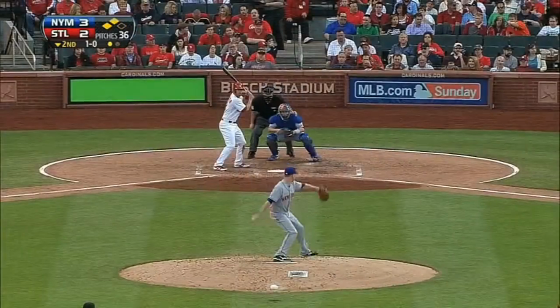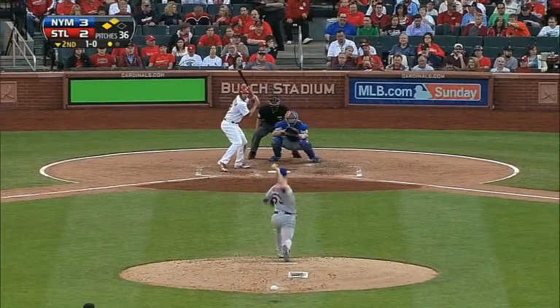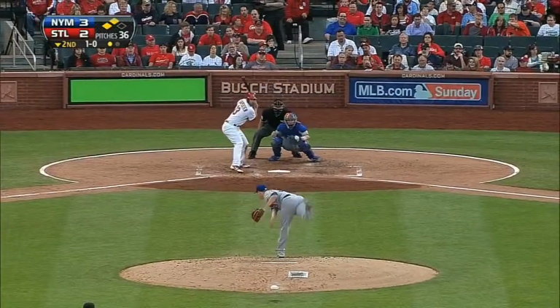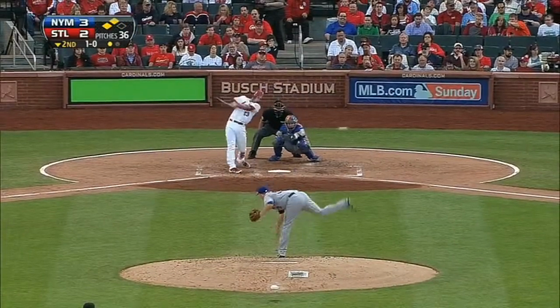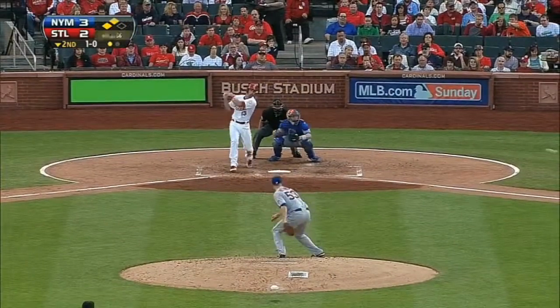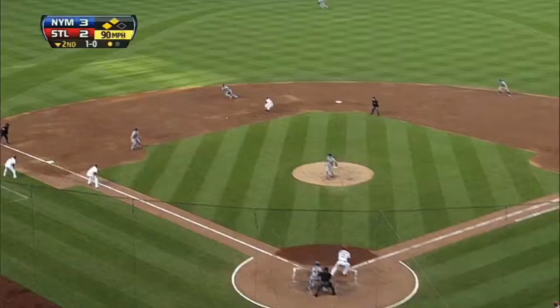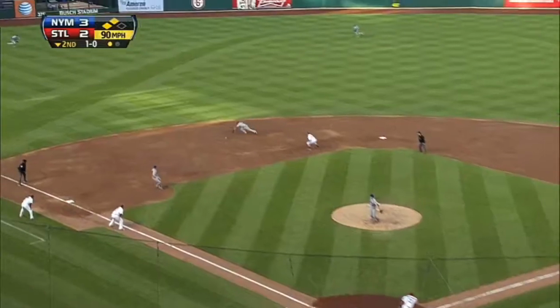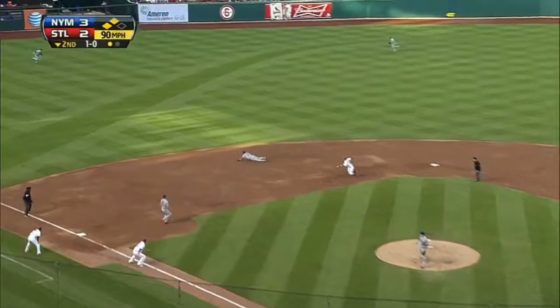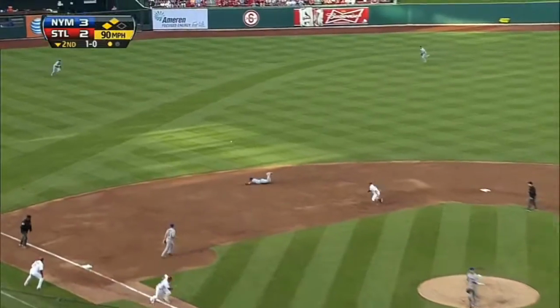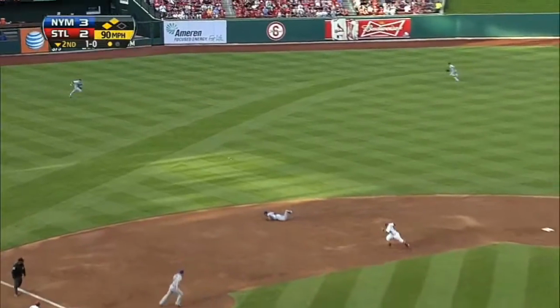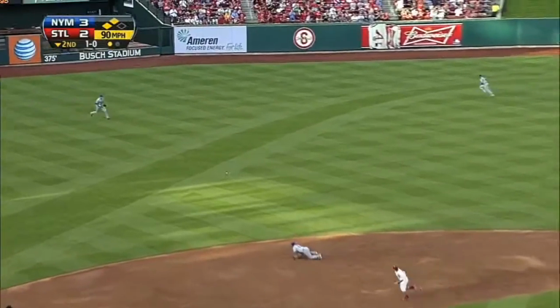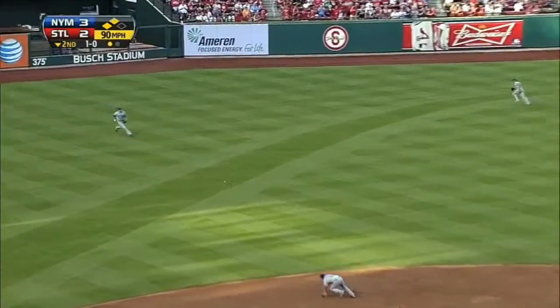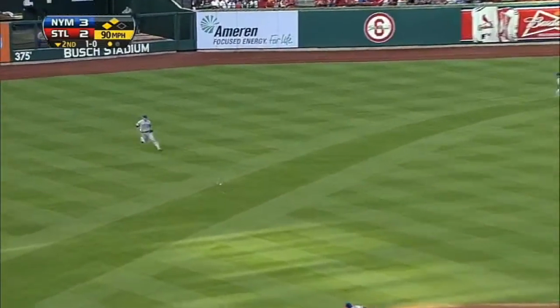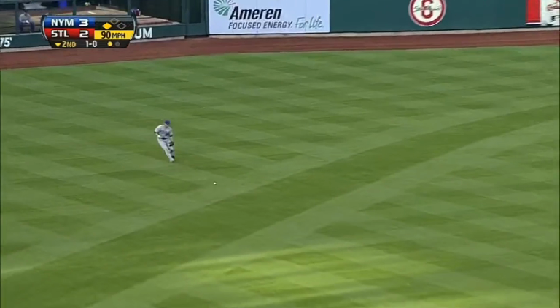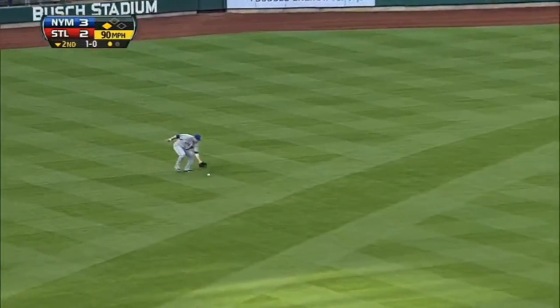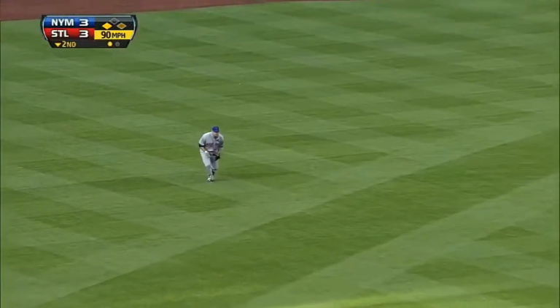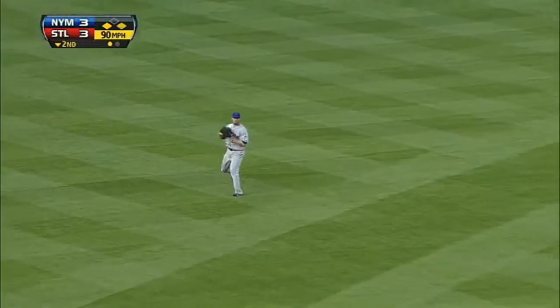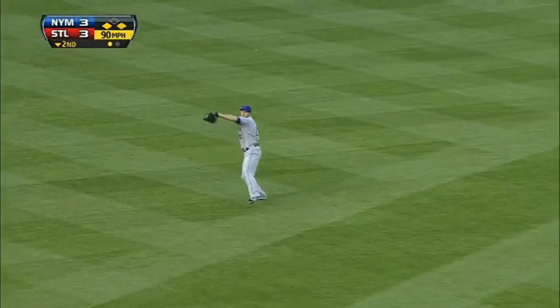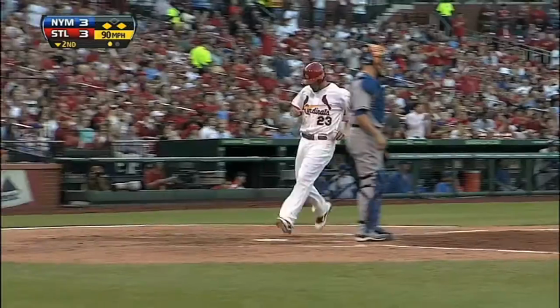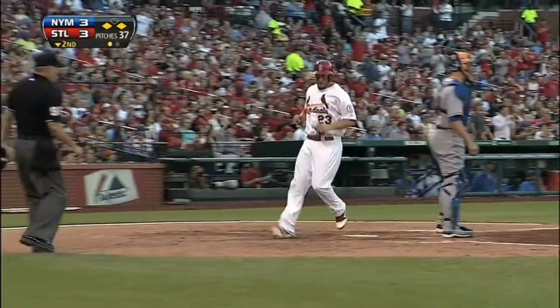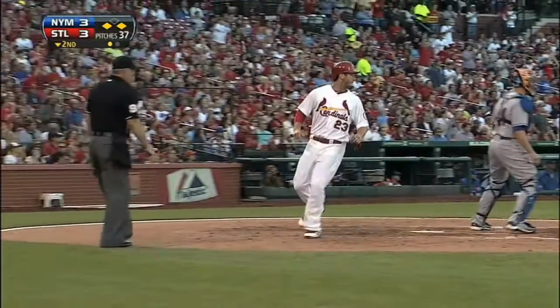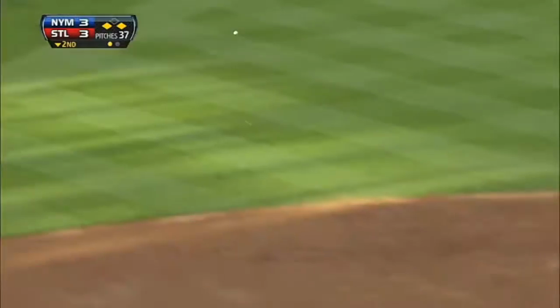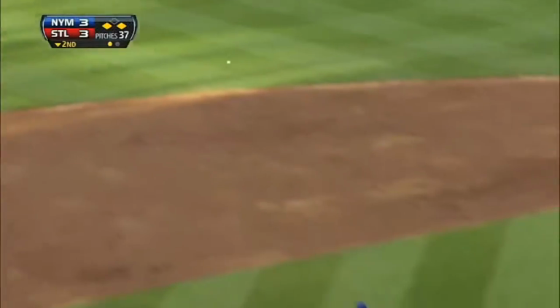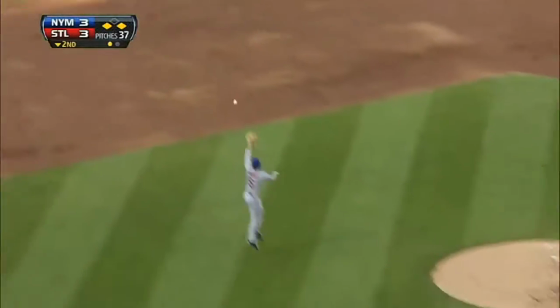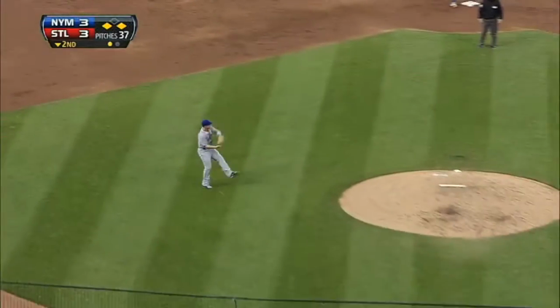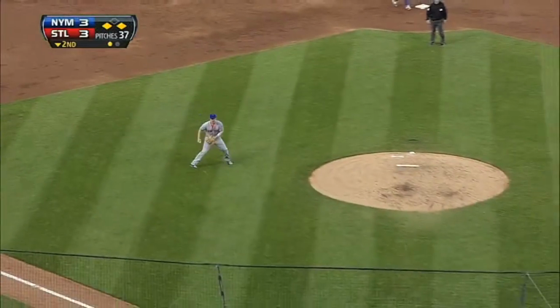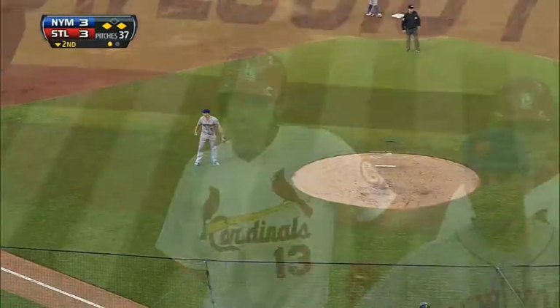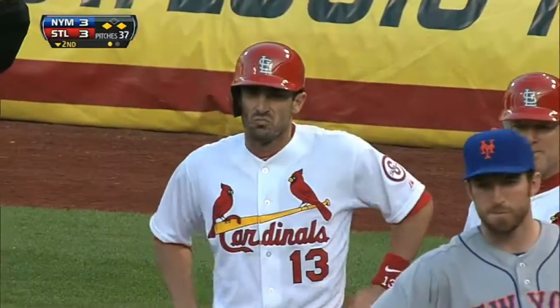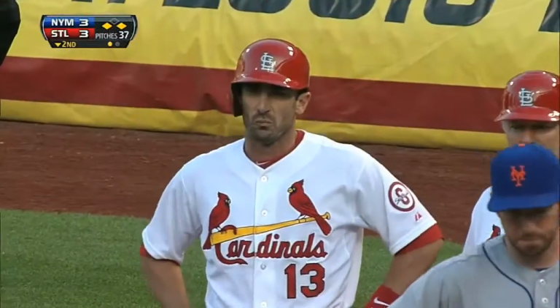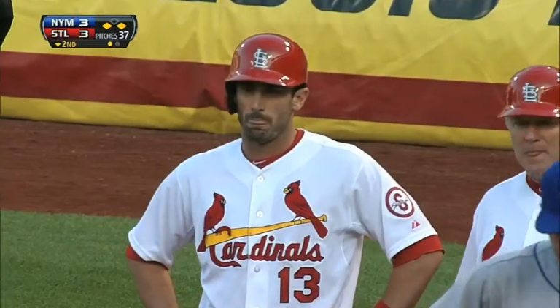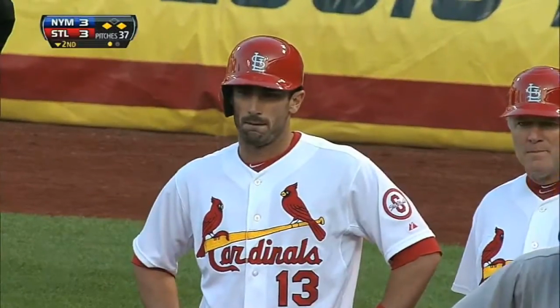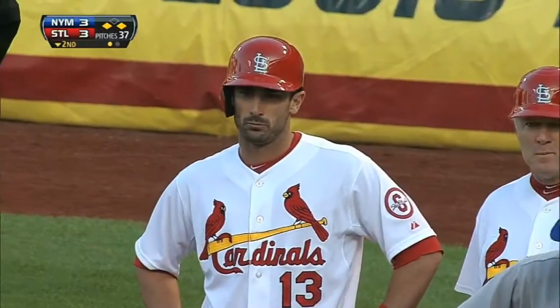But the Cardinals get that one back in the bottom of the inning off Jeremy Hefner. Matt Carpenter with the single, David Fries comes in, and the Cardinals are able to even the game up at three runs apiece.